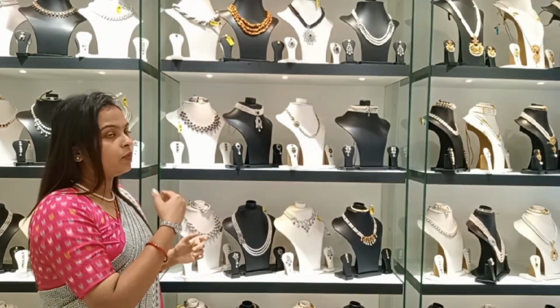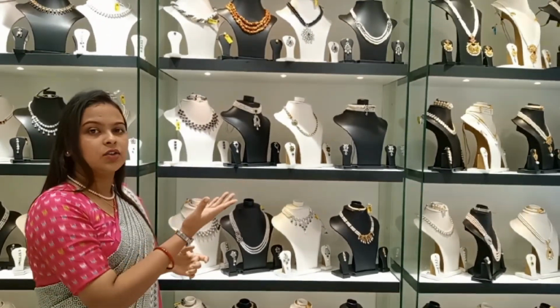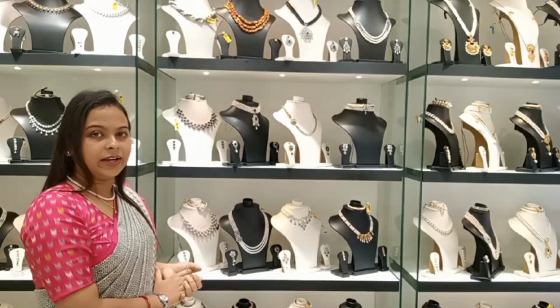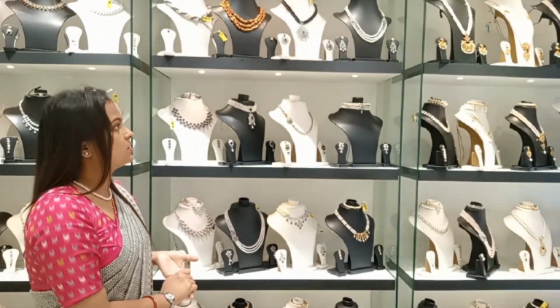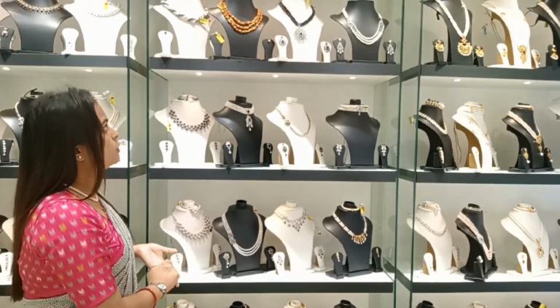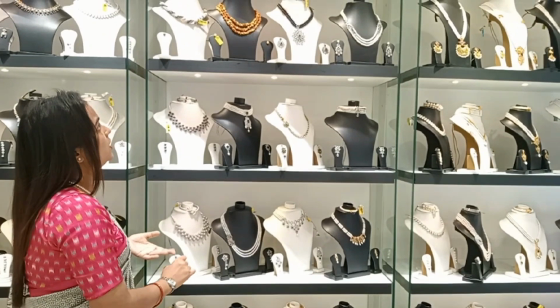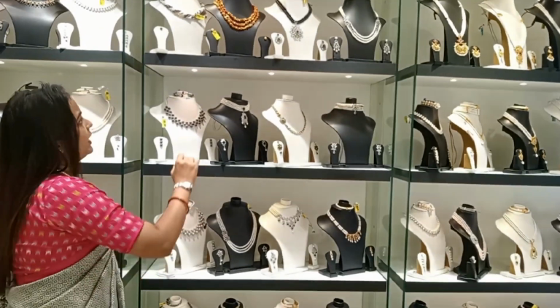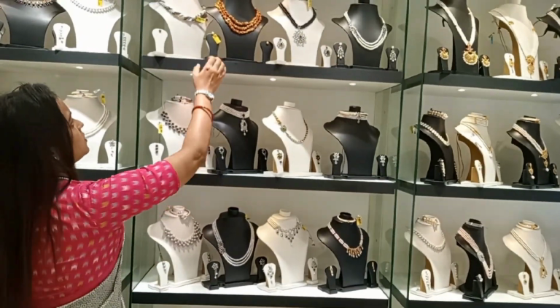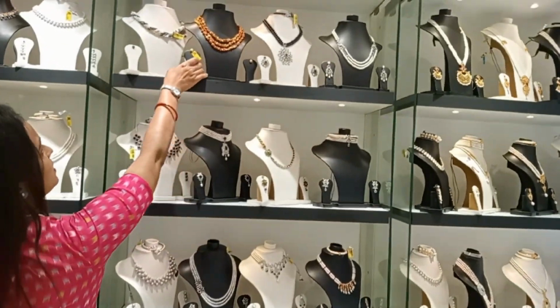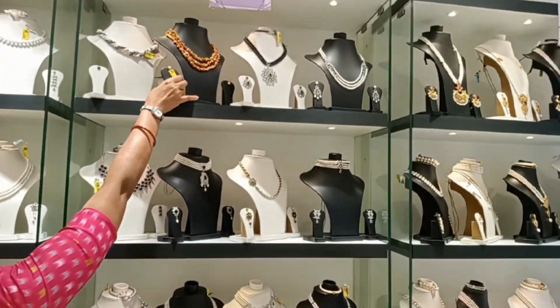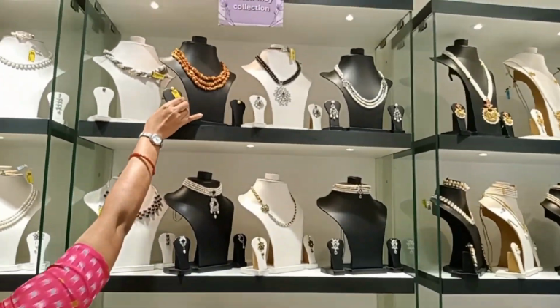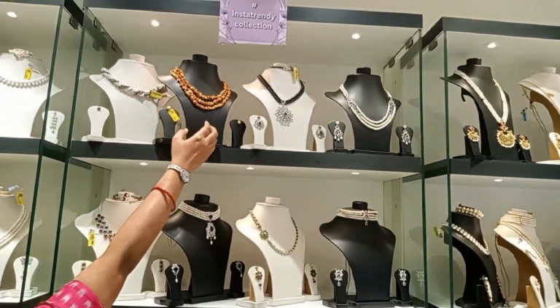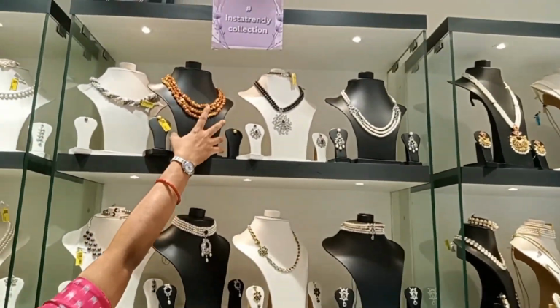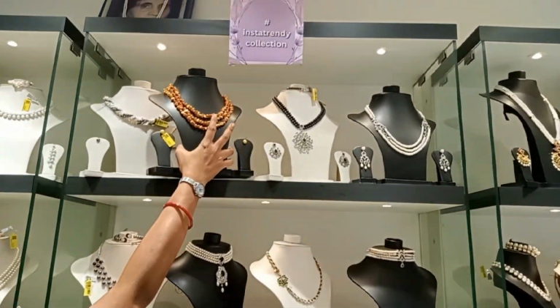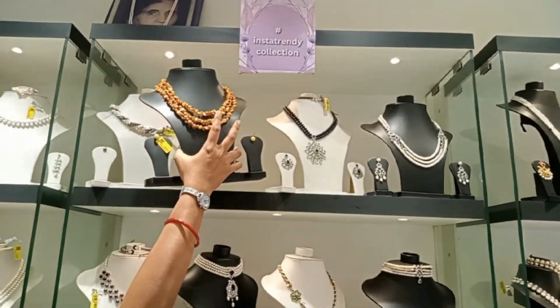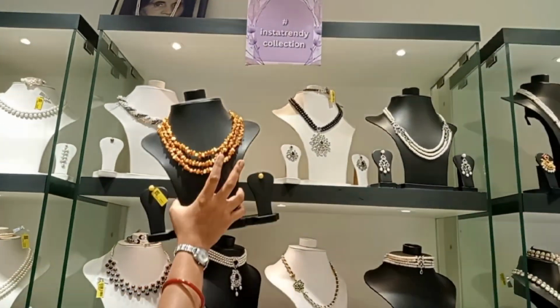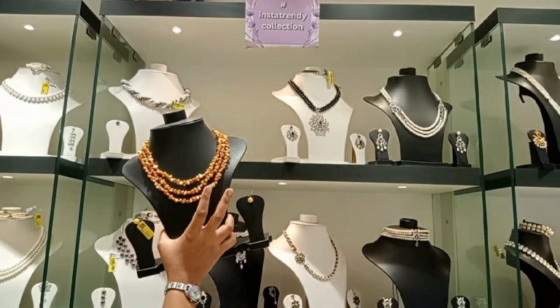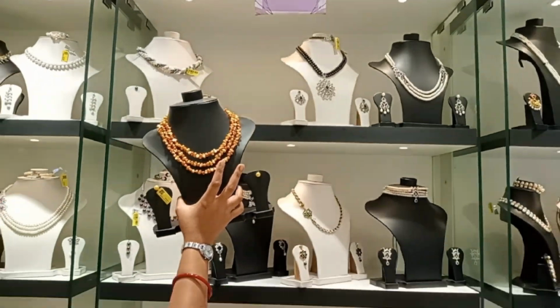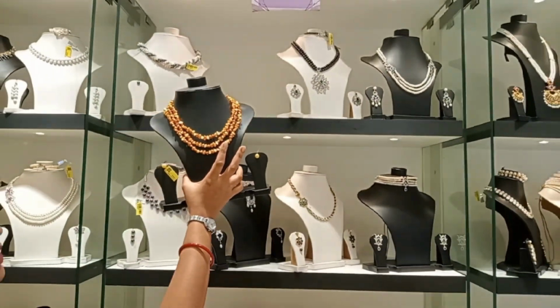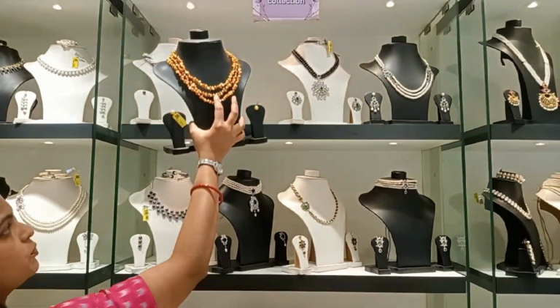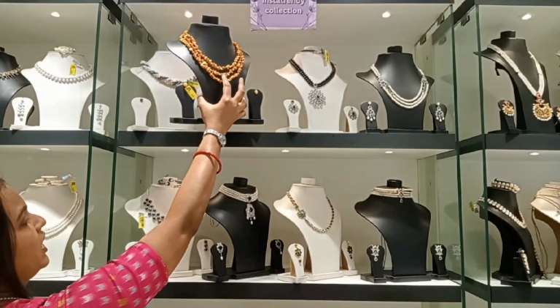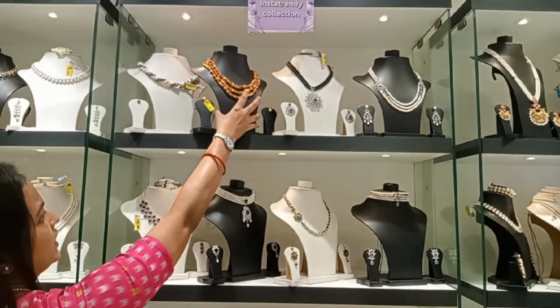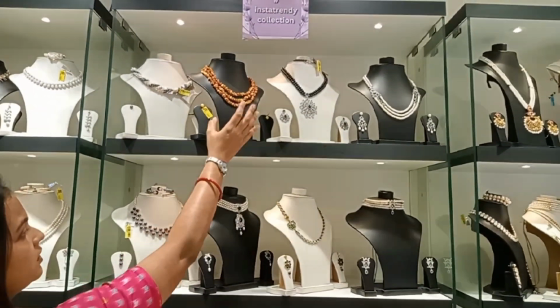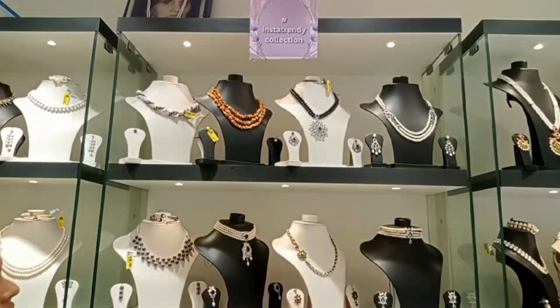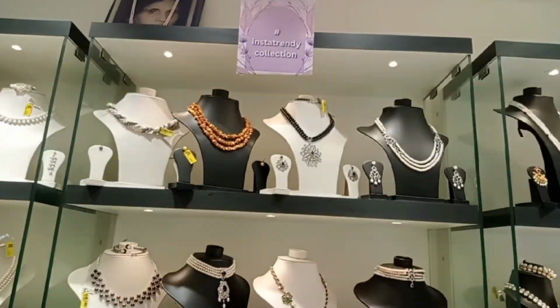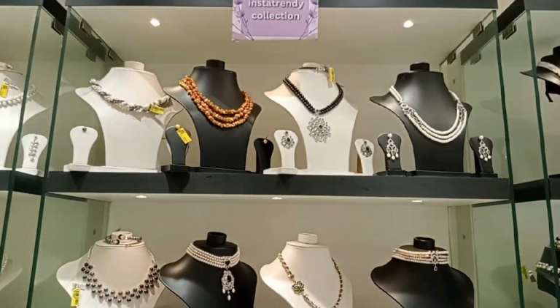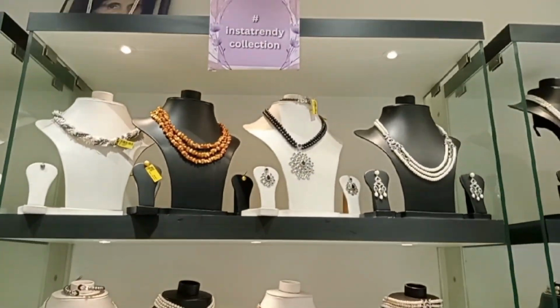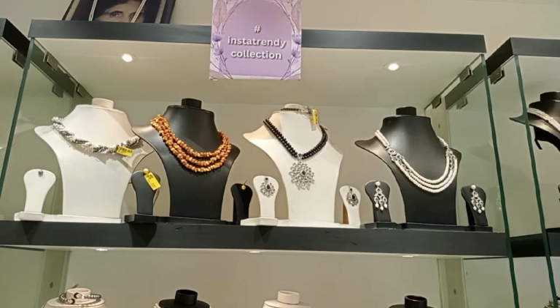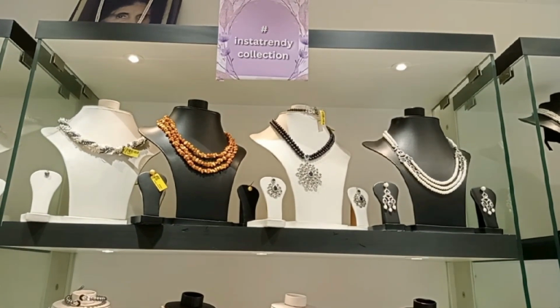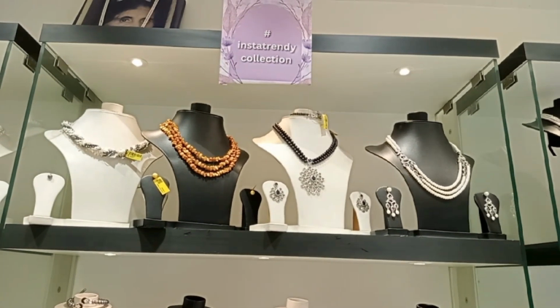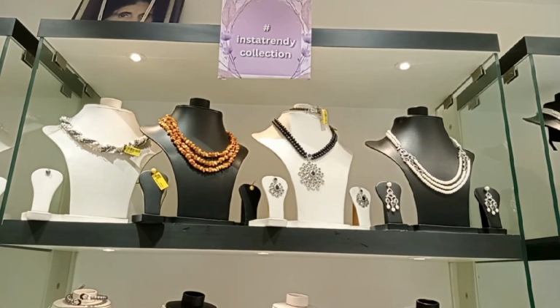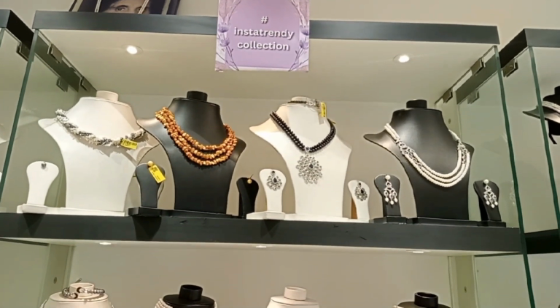So next we have the Insta-20 collection, which is a very changed section. I want to show you the Insta-20 collection, which is attached to my cell — I want to show you the collection.